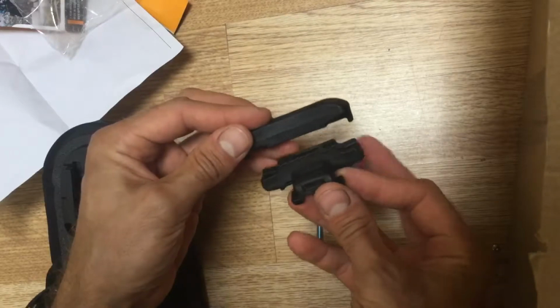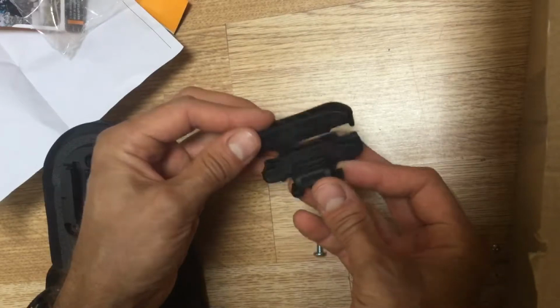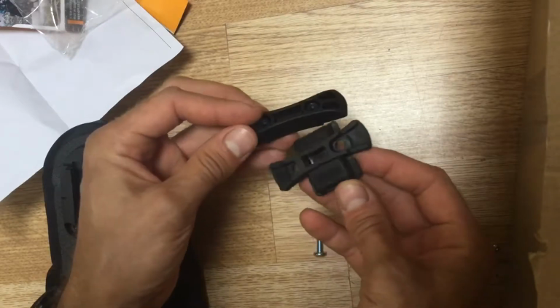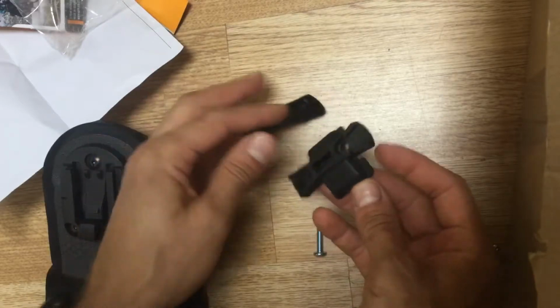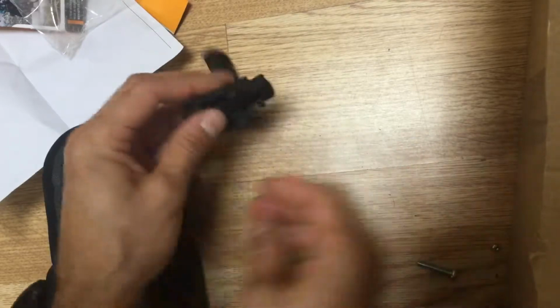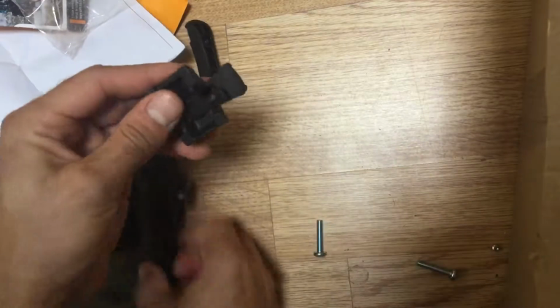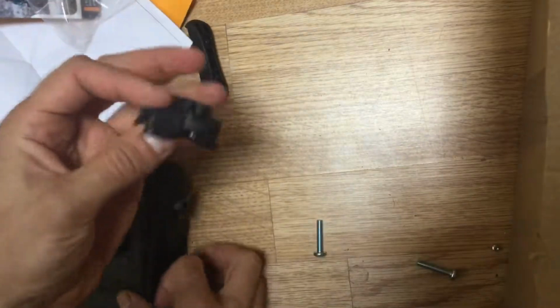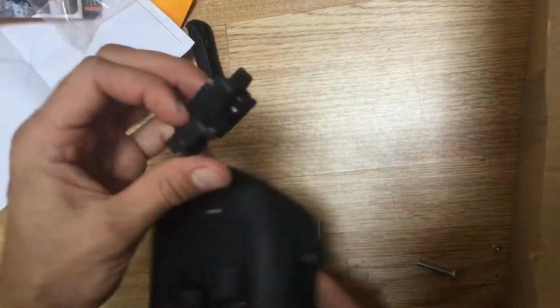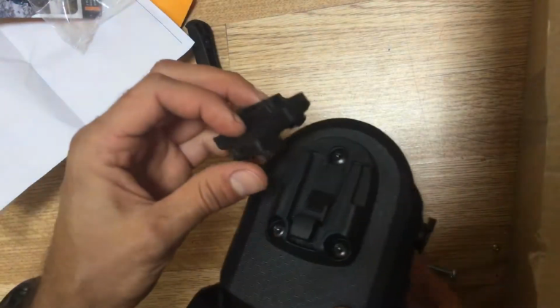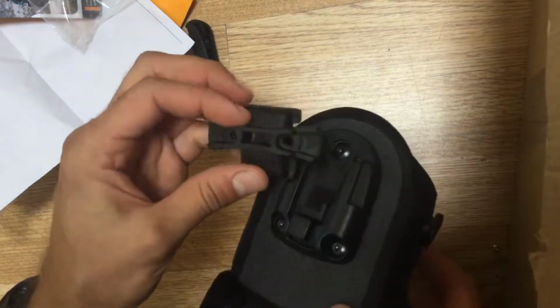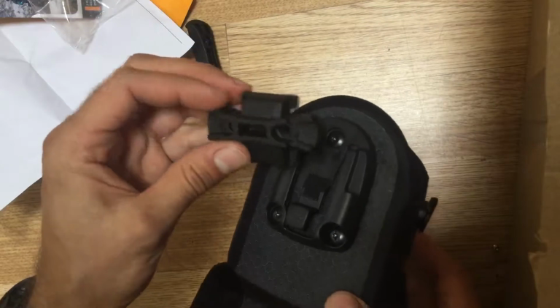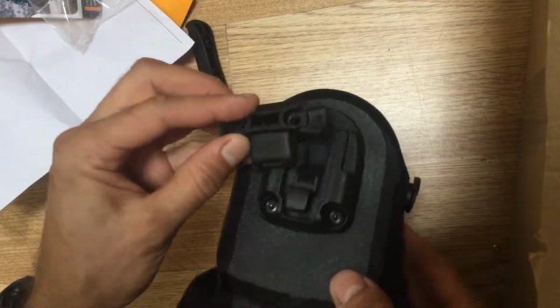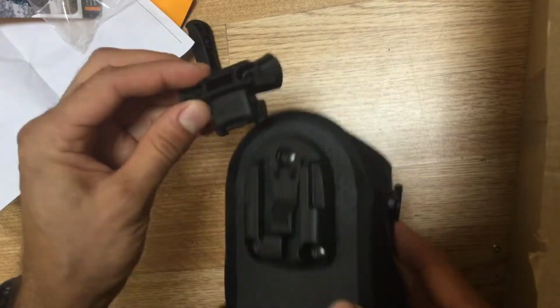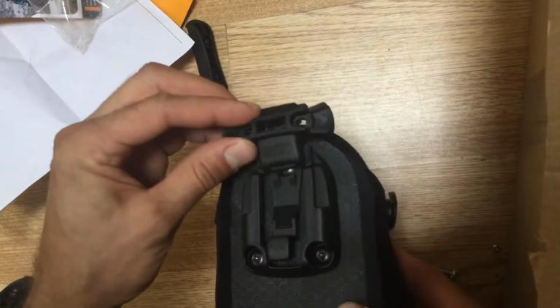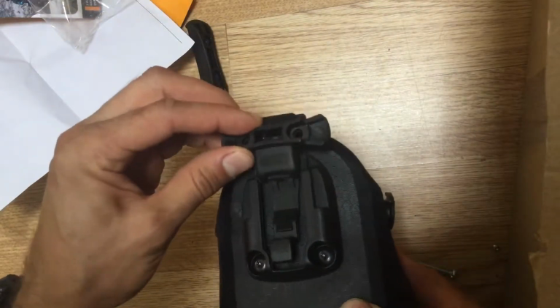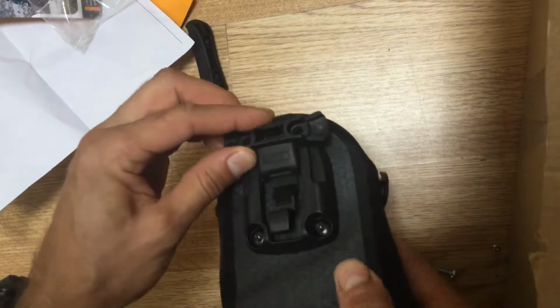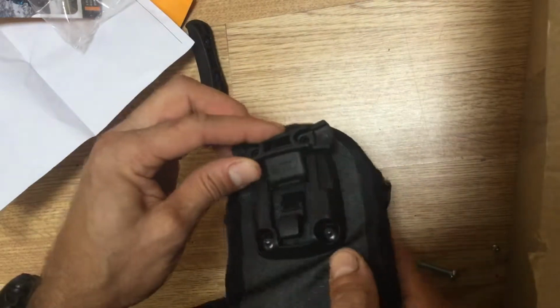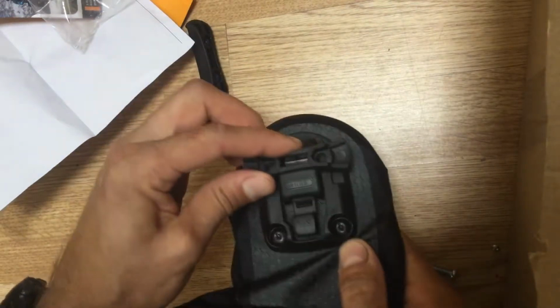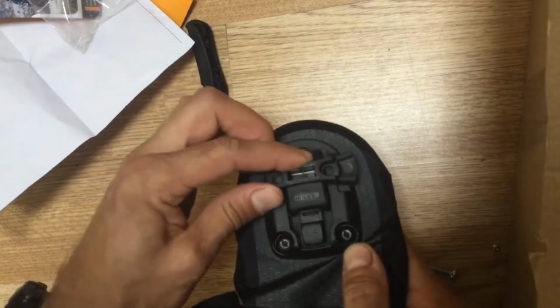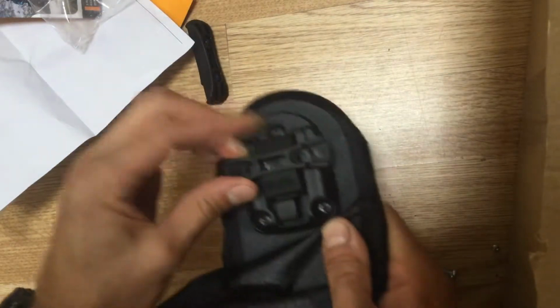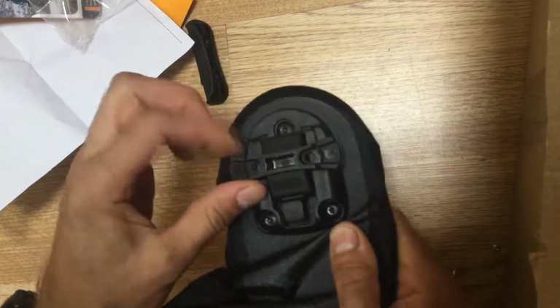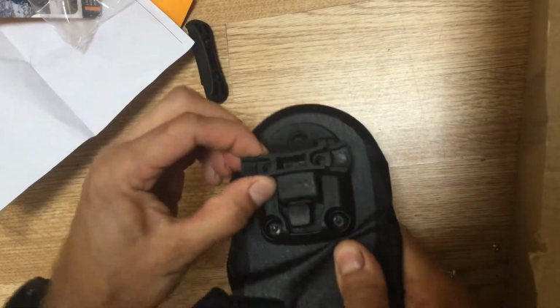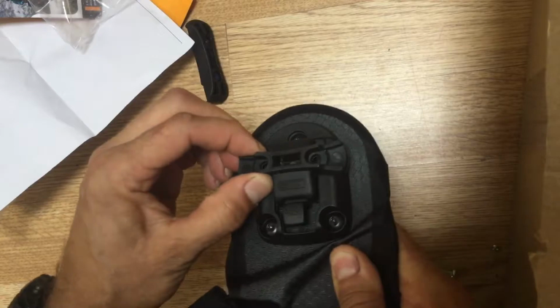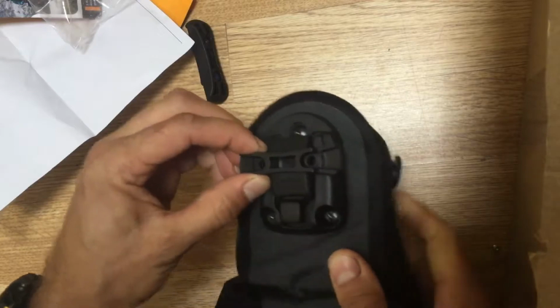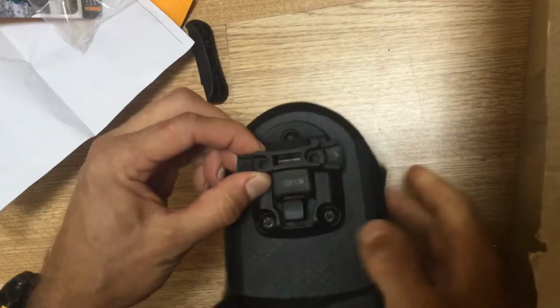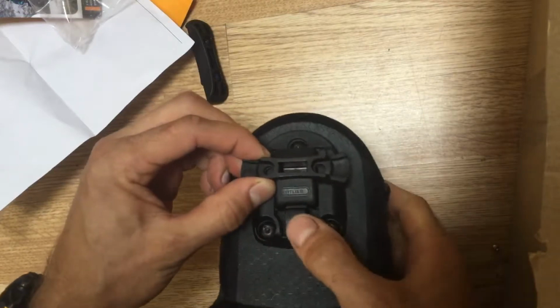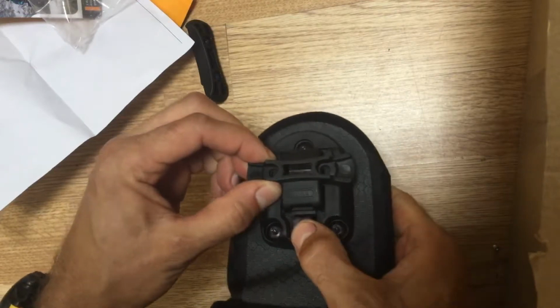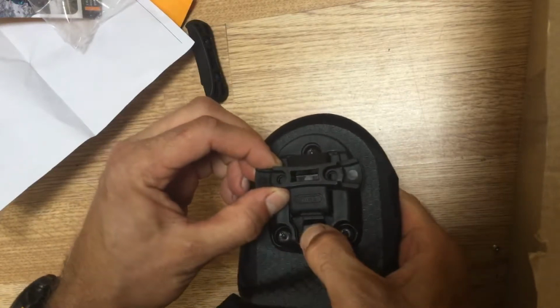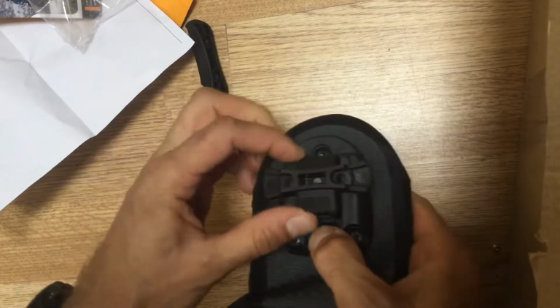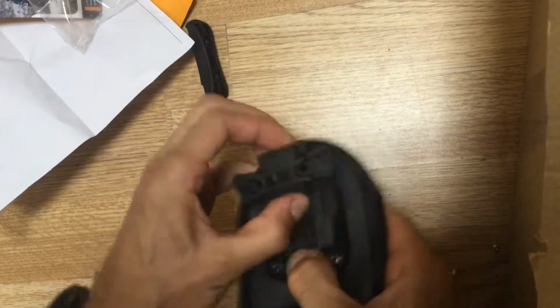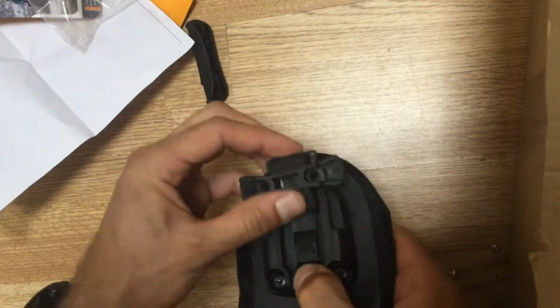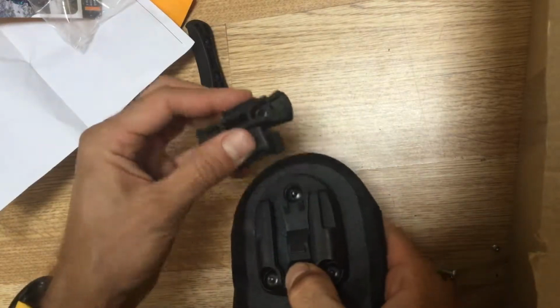The bag itself, when you click it on, it just slides on and then locks in. Click — you can hear it click. And to undo it, you just press that and it comes out.